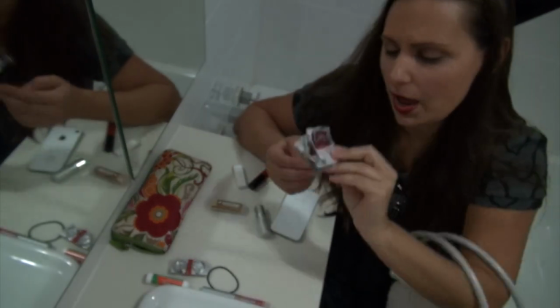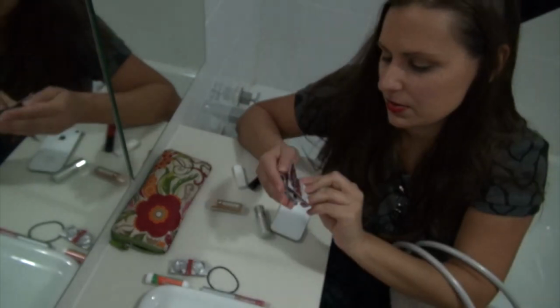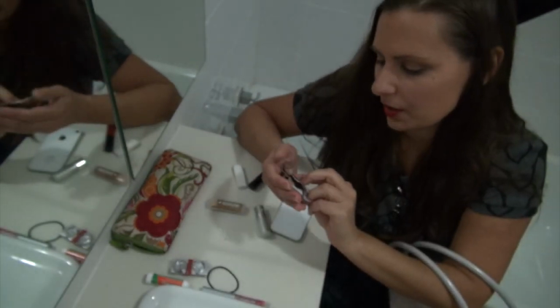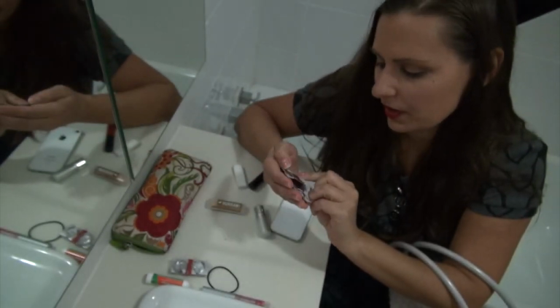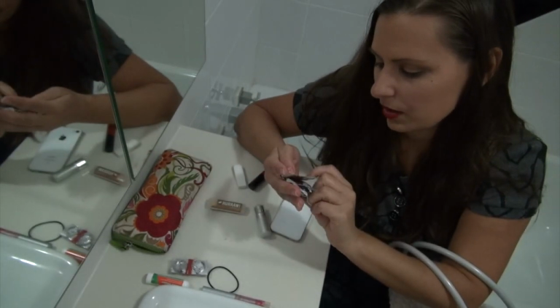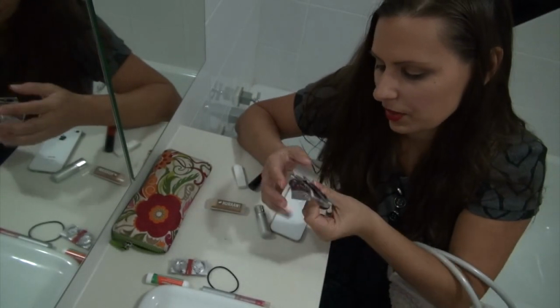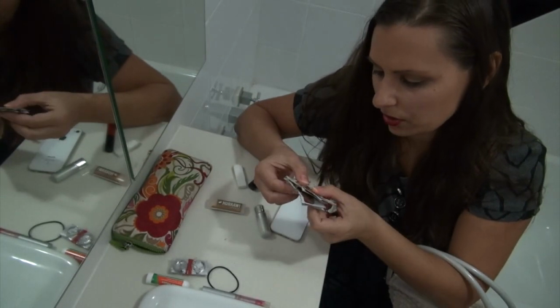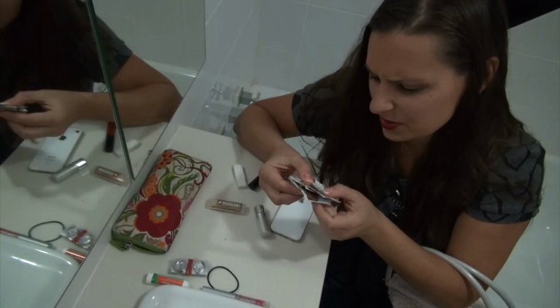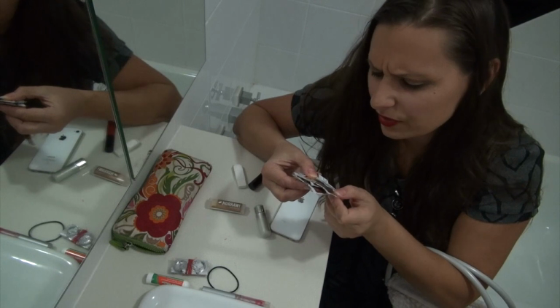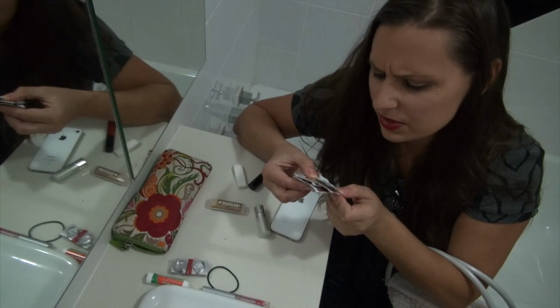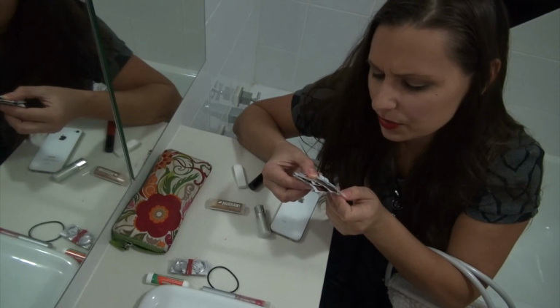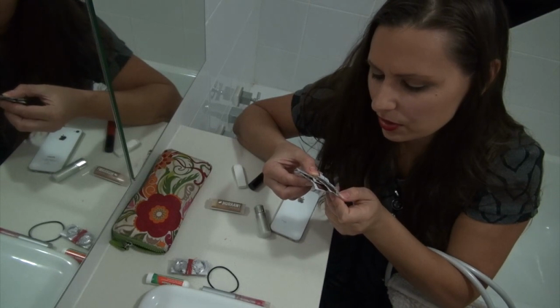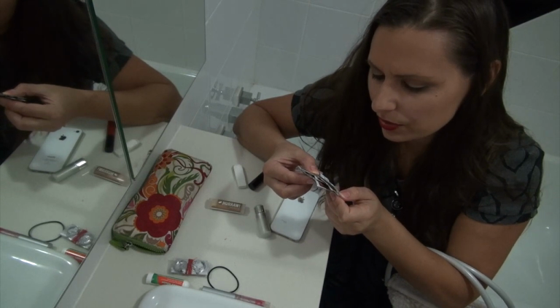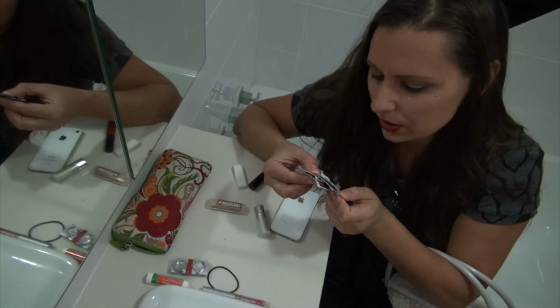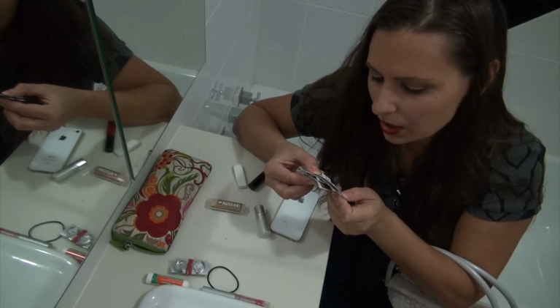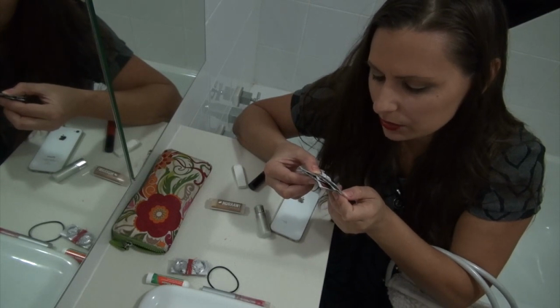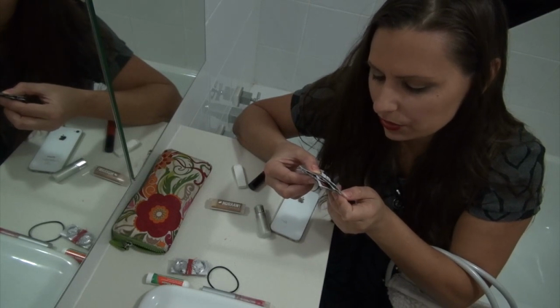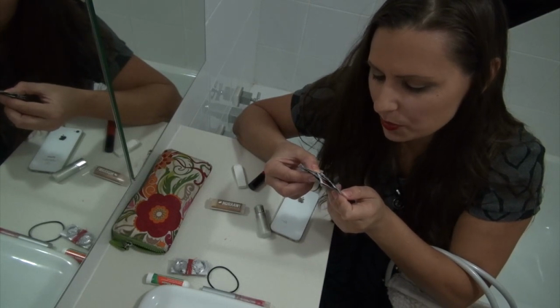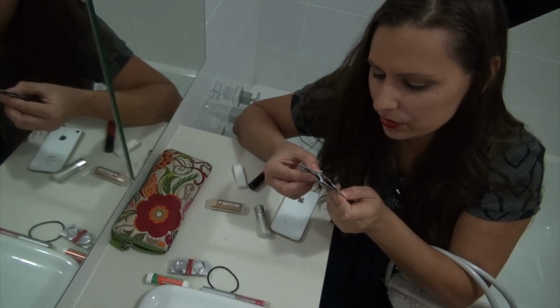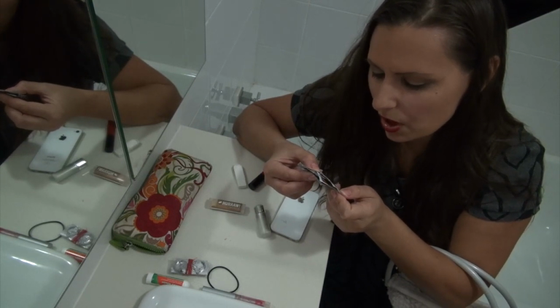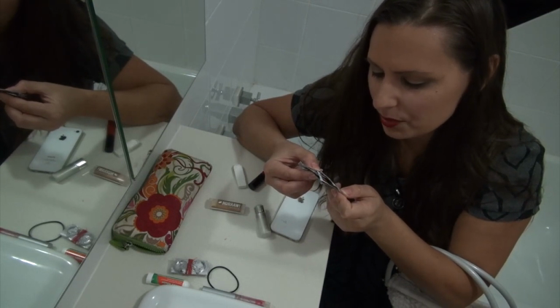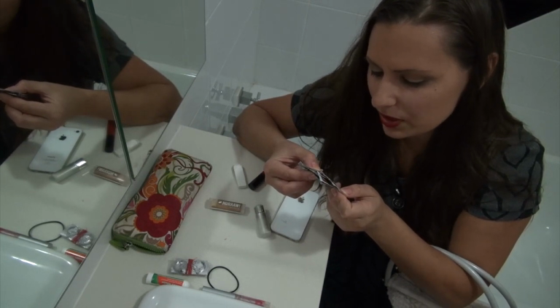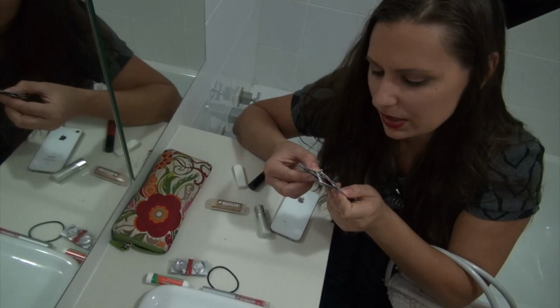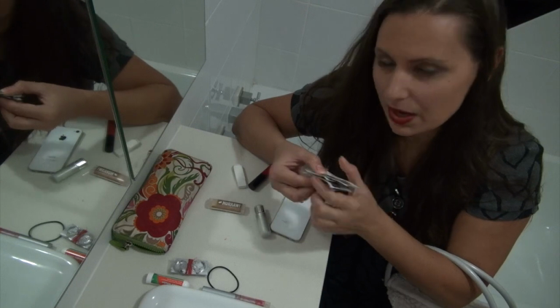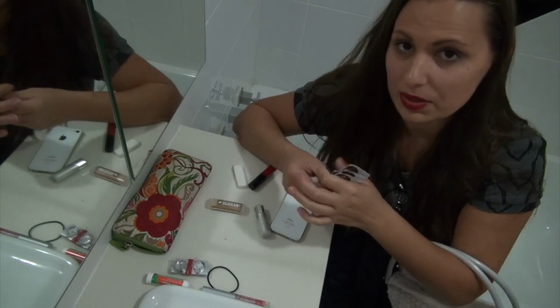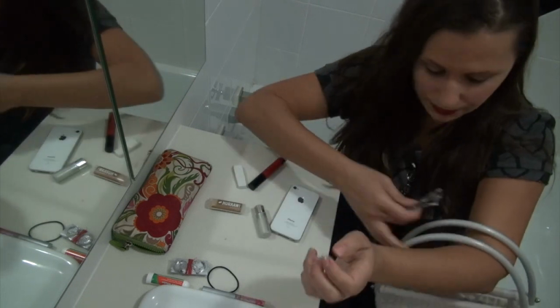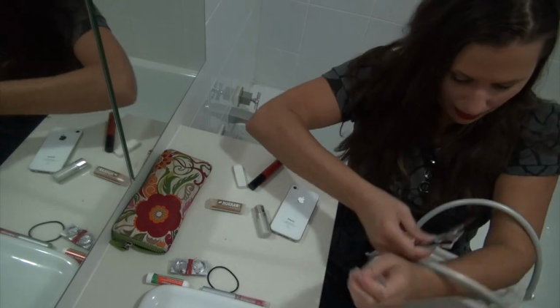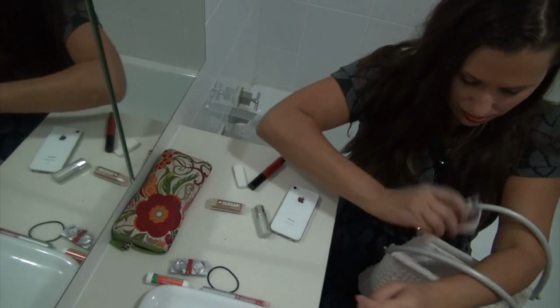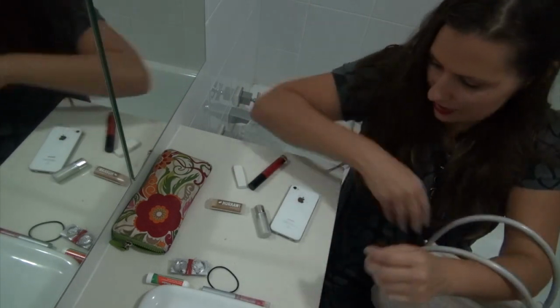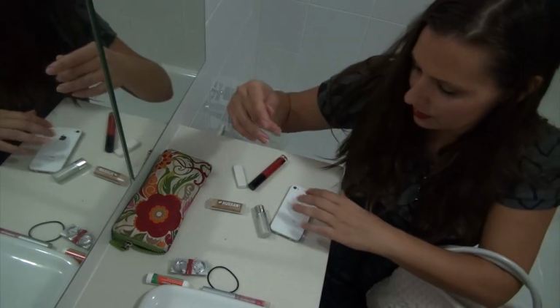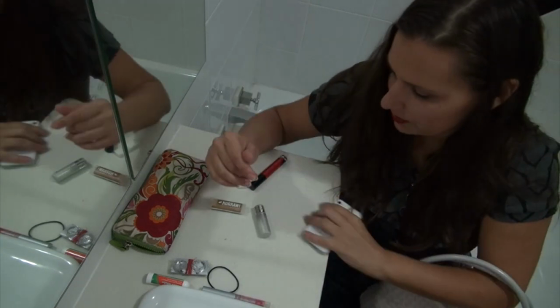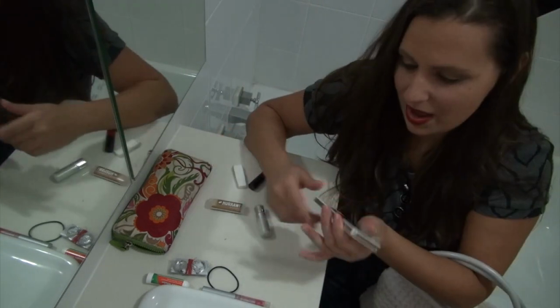They've got heaps of different things in them including licorice, menthol, thyme, peppermint, anise and menthol. So I always have some of those in my bag.